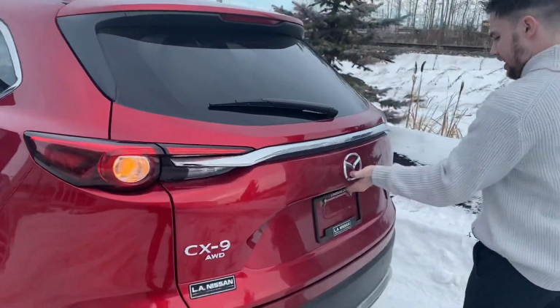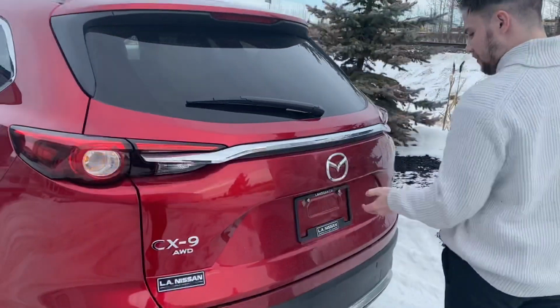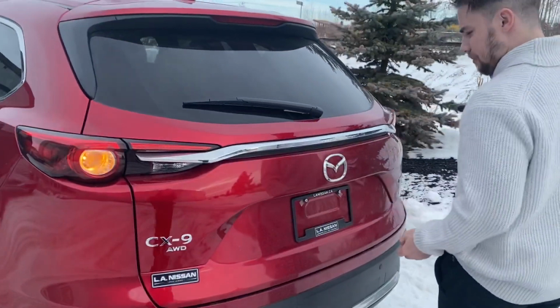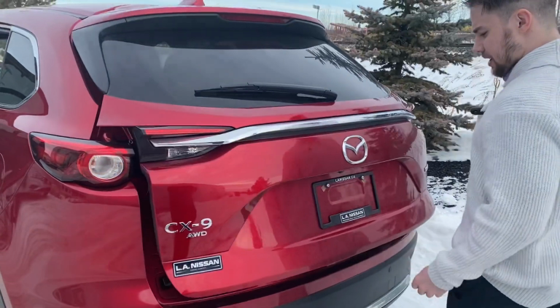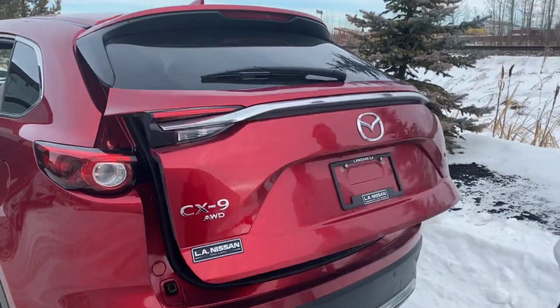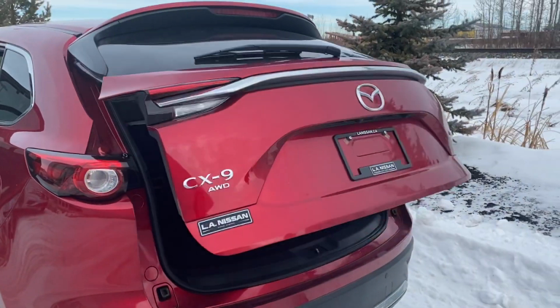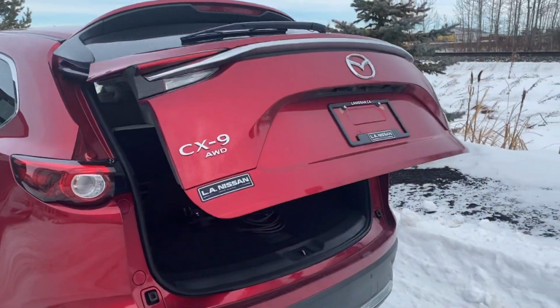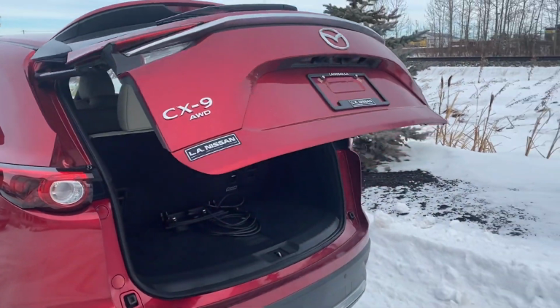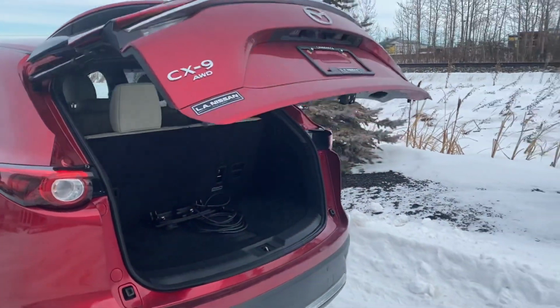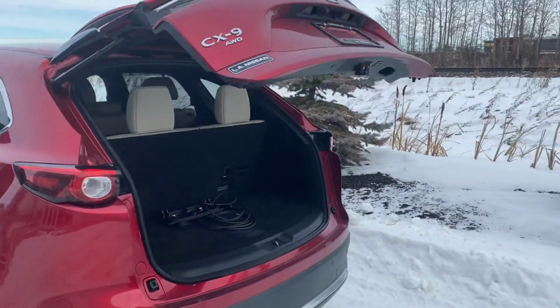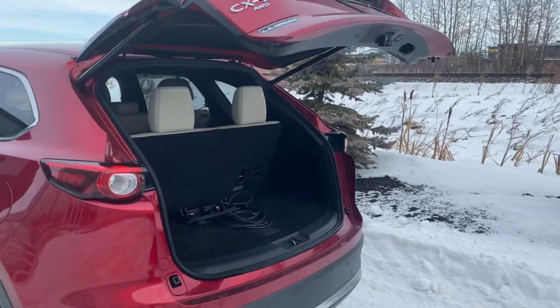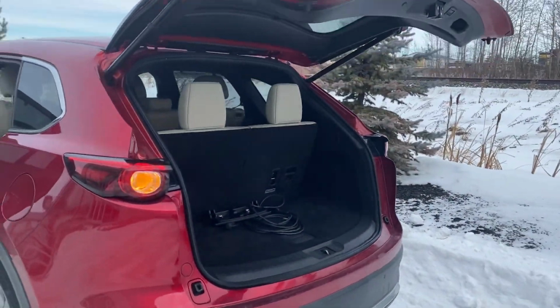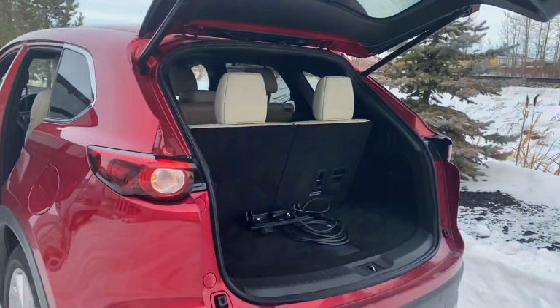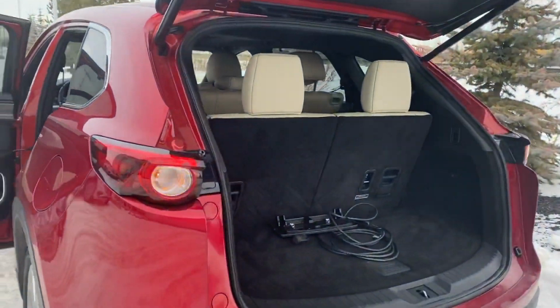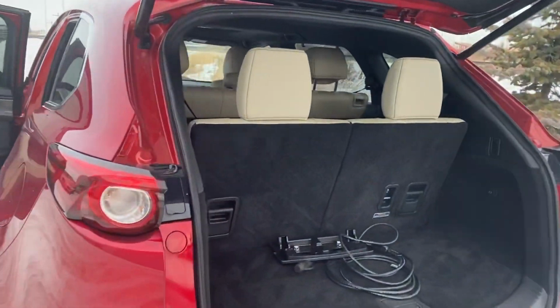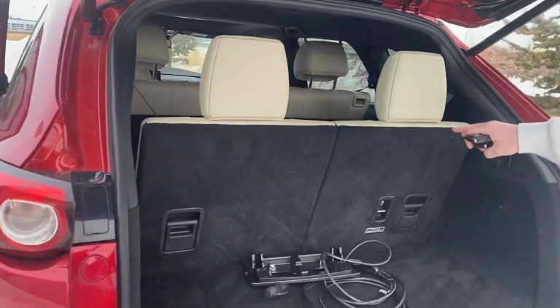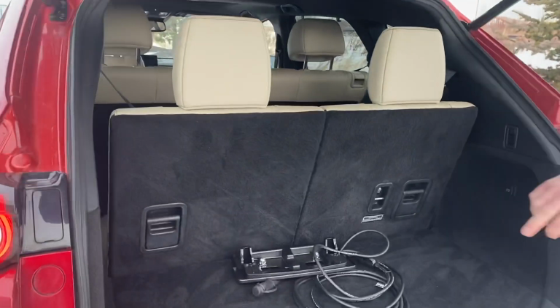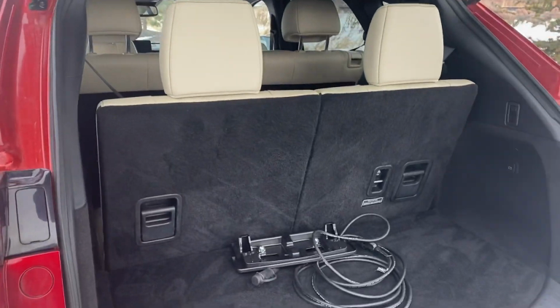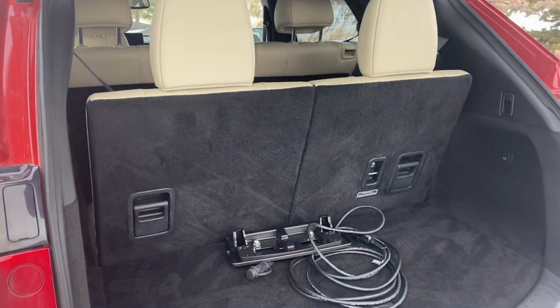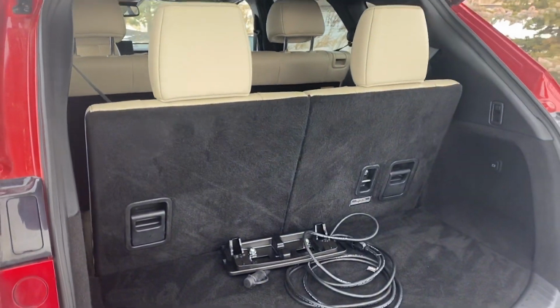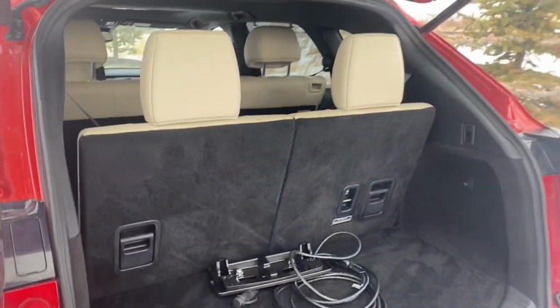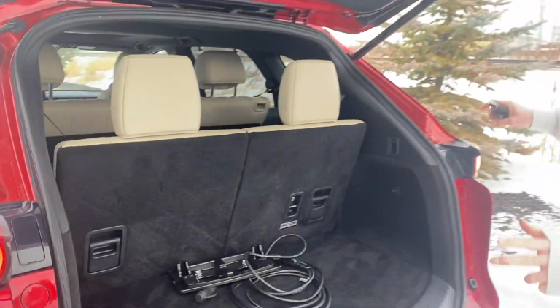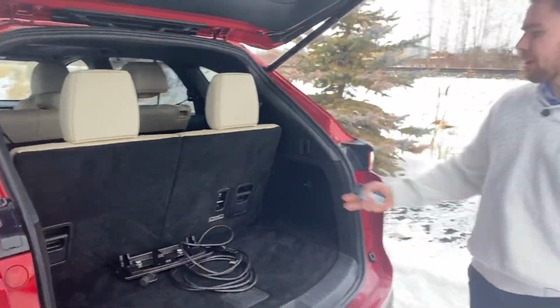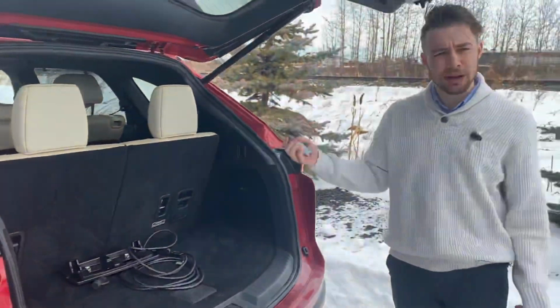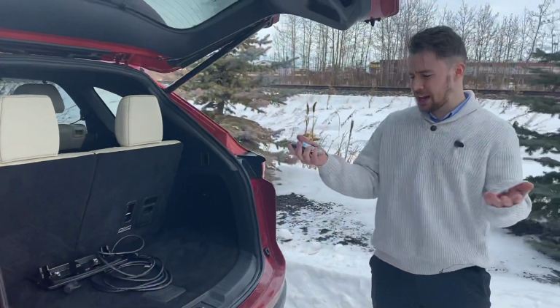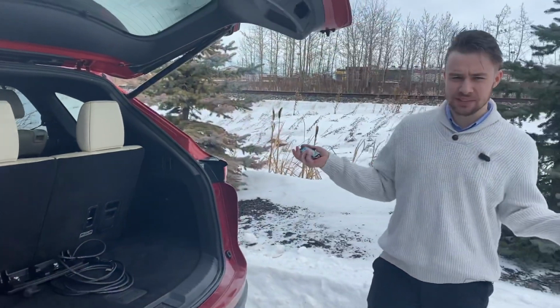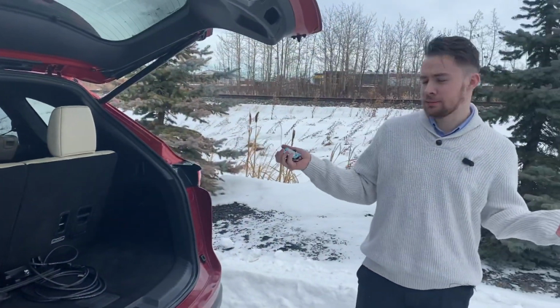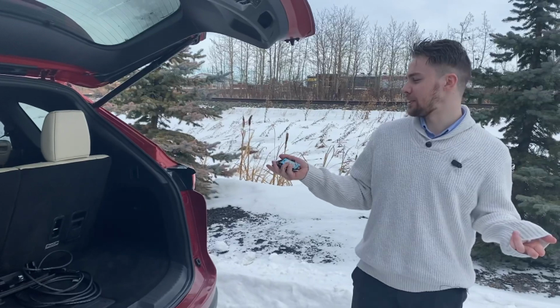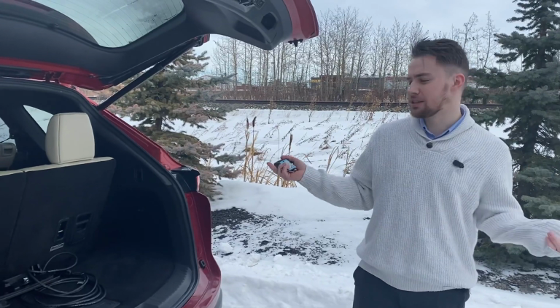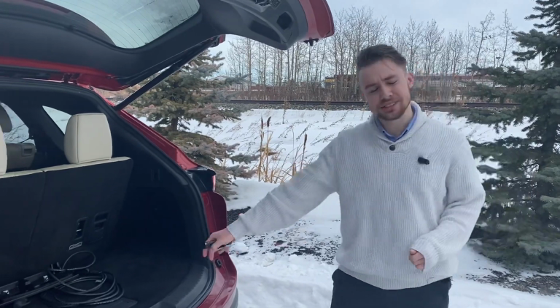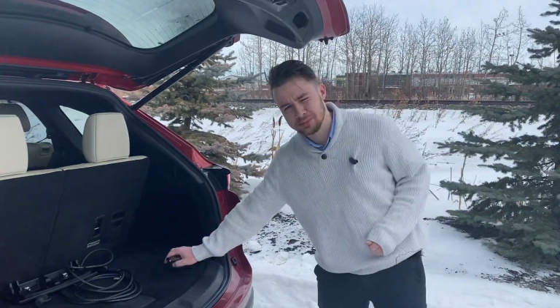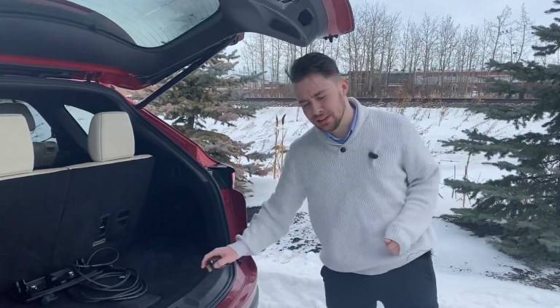Going to the back here, there's a power liftgate with tons of room. You can either collapse the seats down and have tons more room for cargo, or leave them up and have the seven-seater configuration with still some room to put things in.